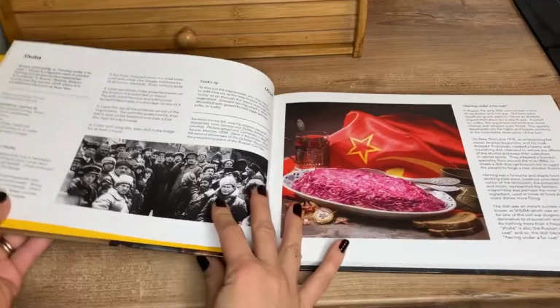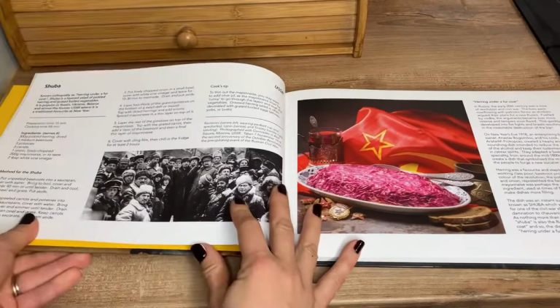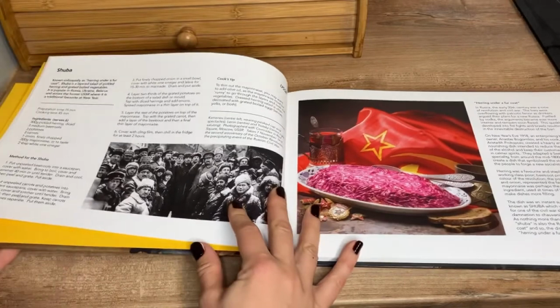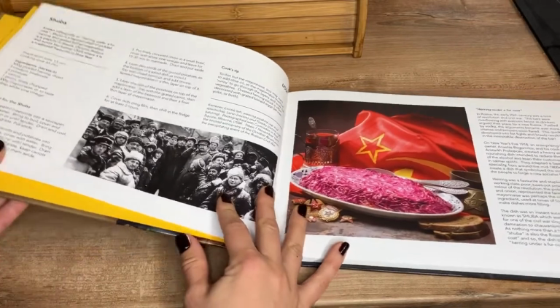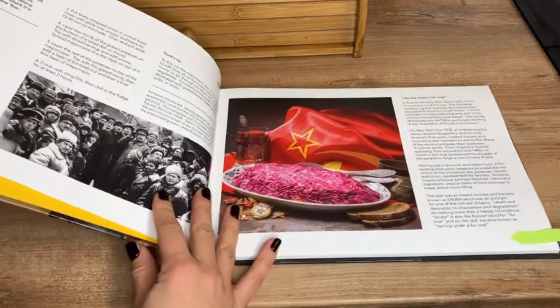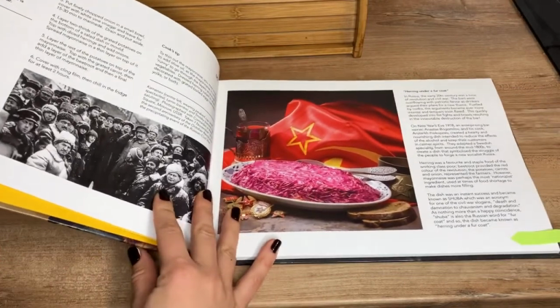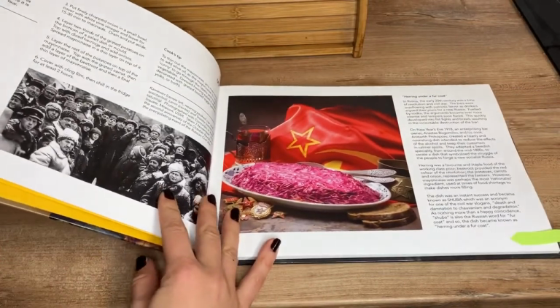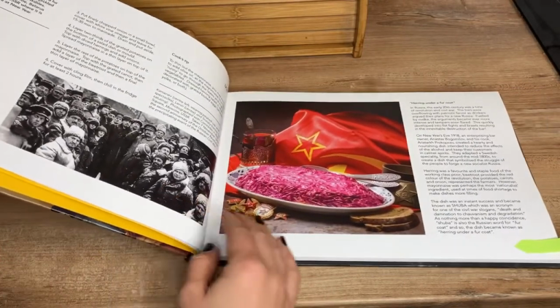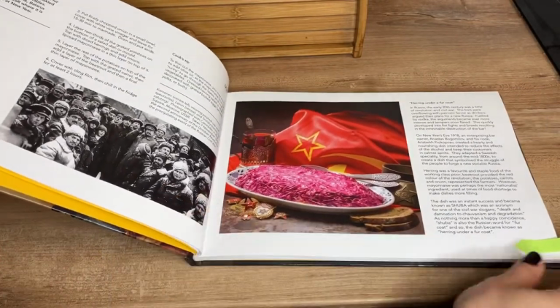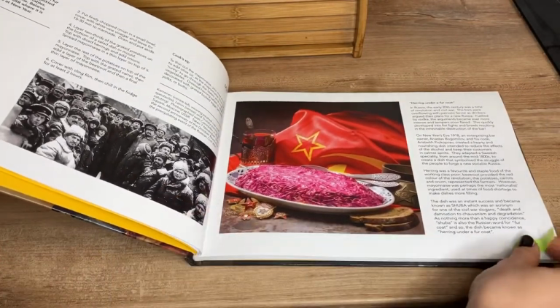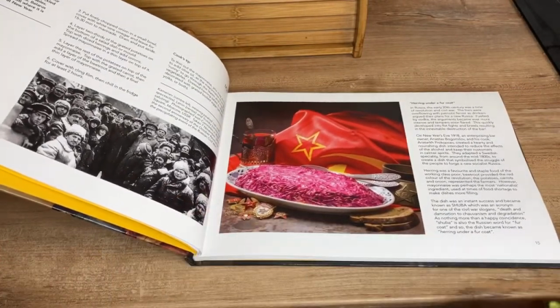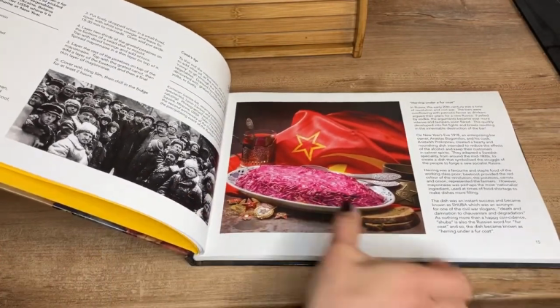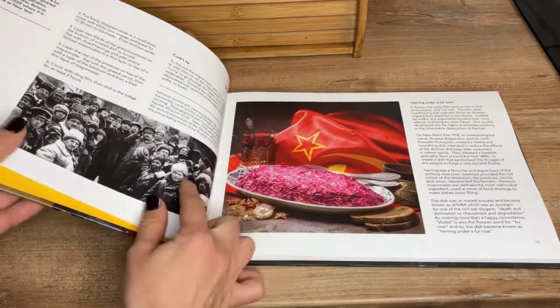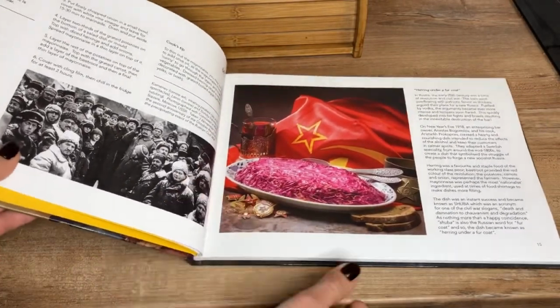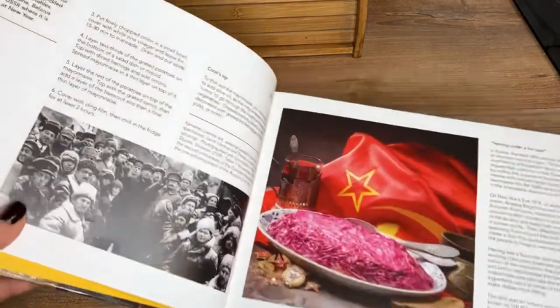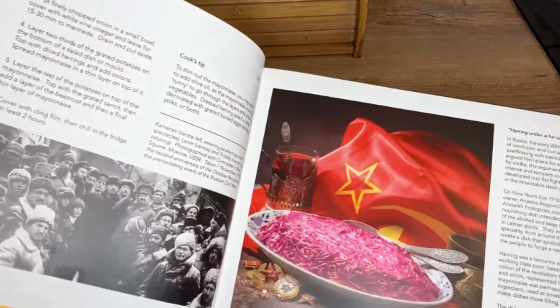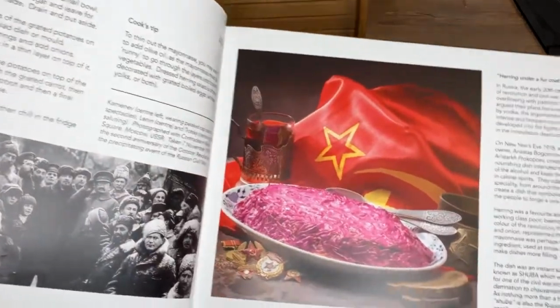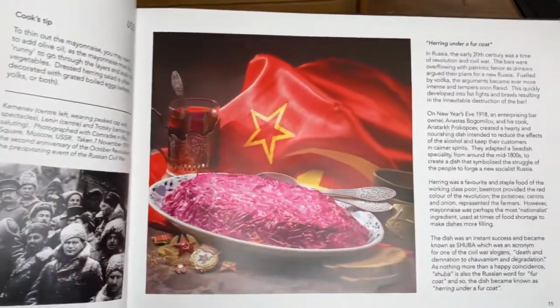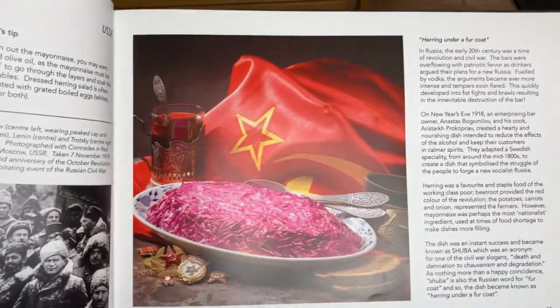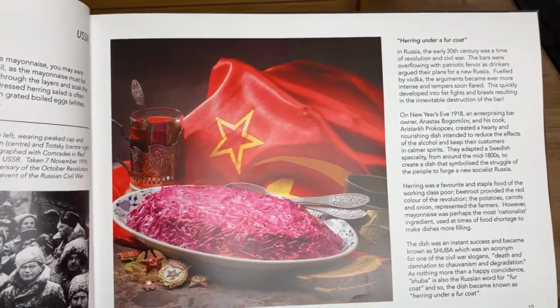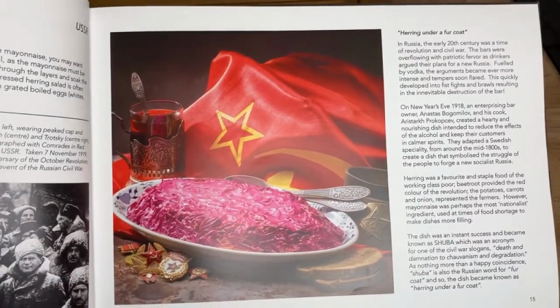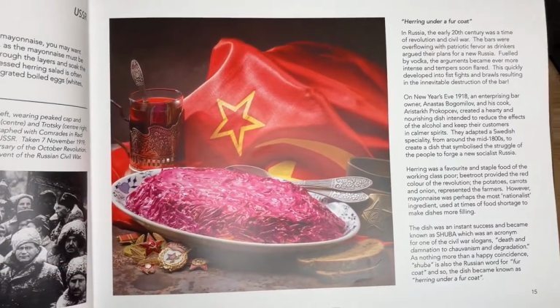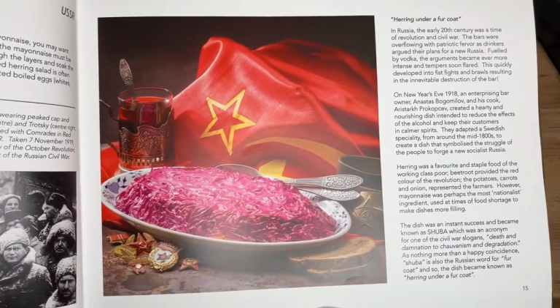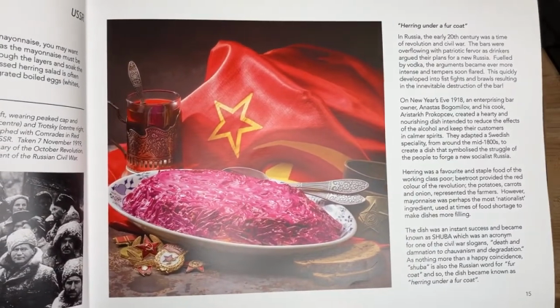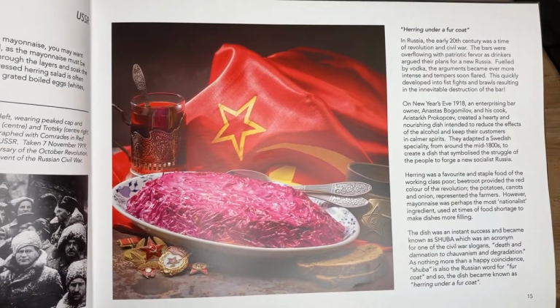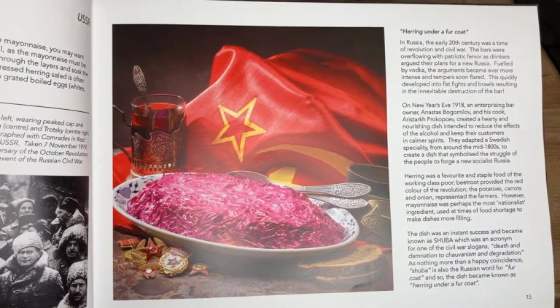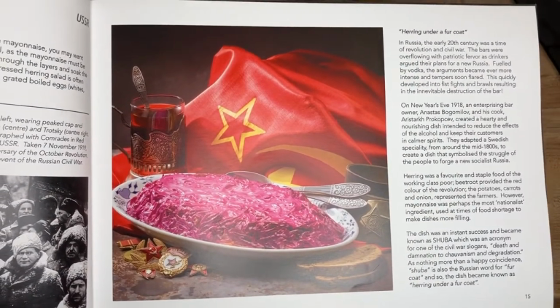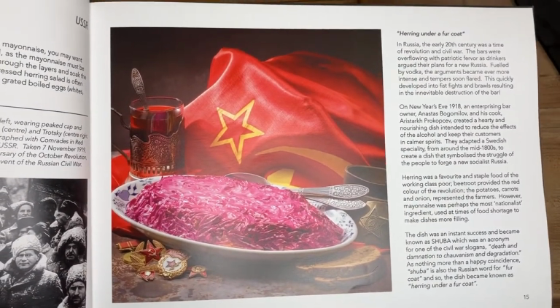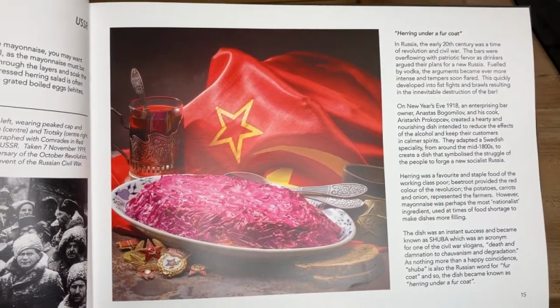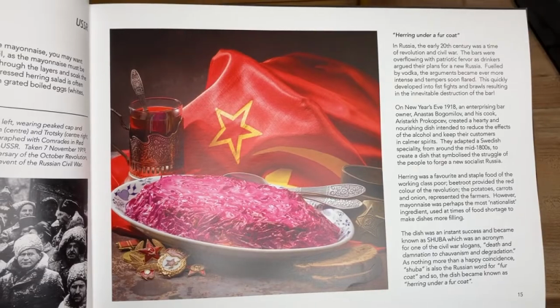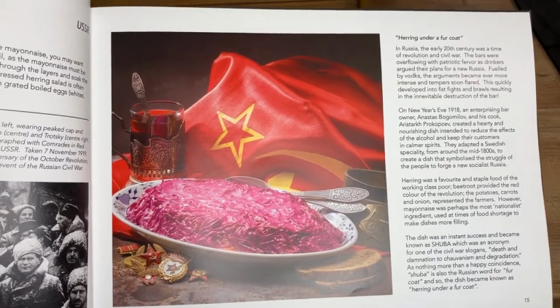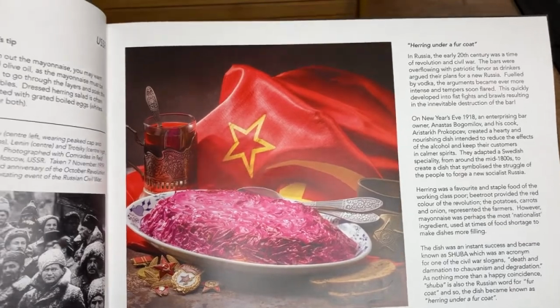This salad is also known as shuba and is a popular dish in Russia, Ukraine, Belarus and across the former USSR, where it is a traditional favourite for New Year's Eve.